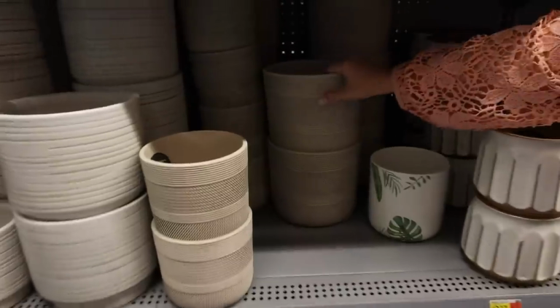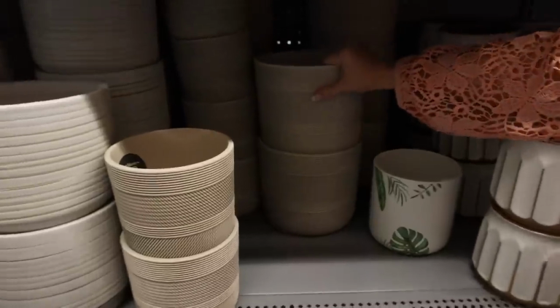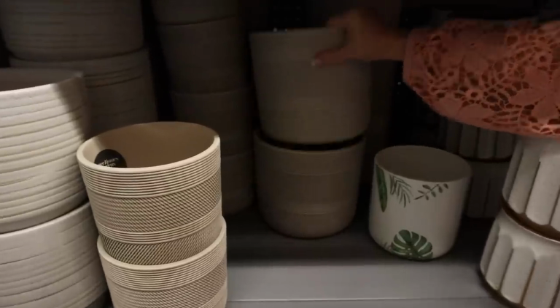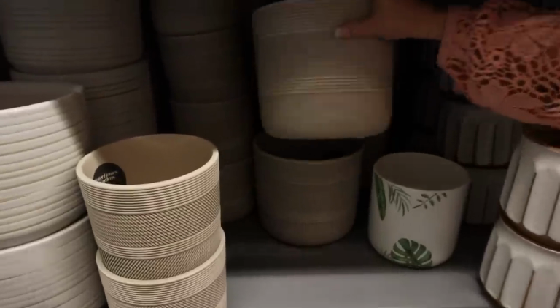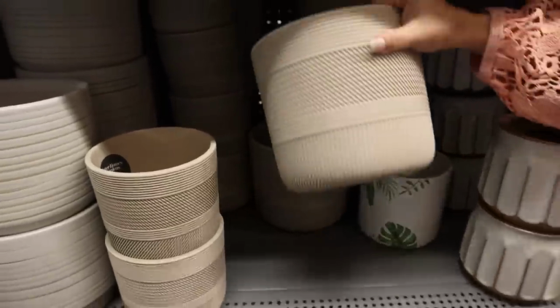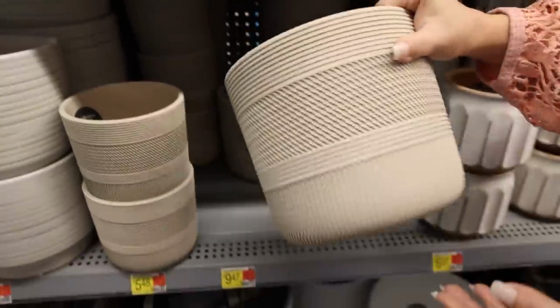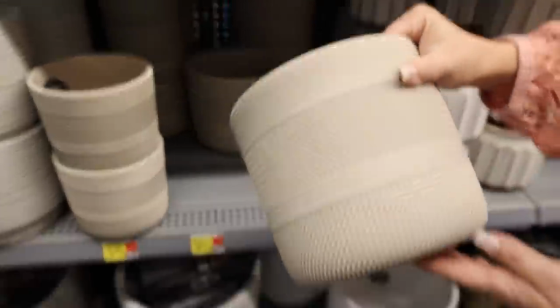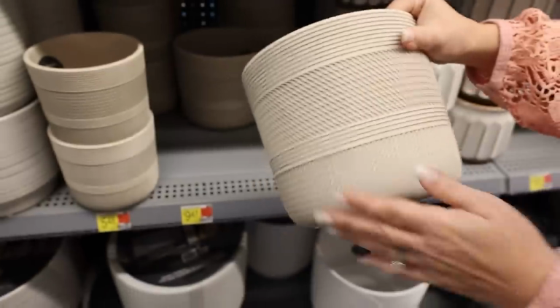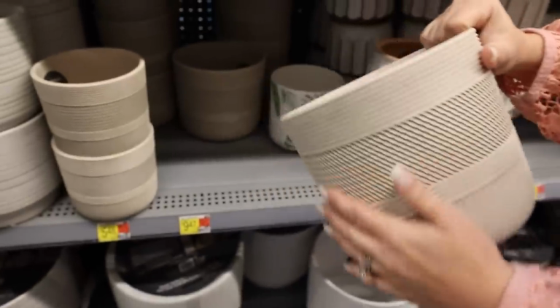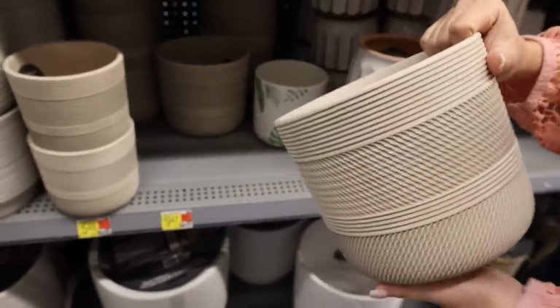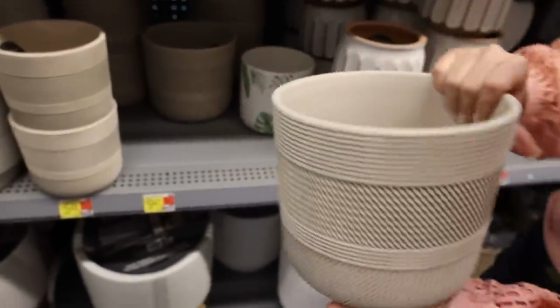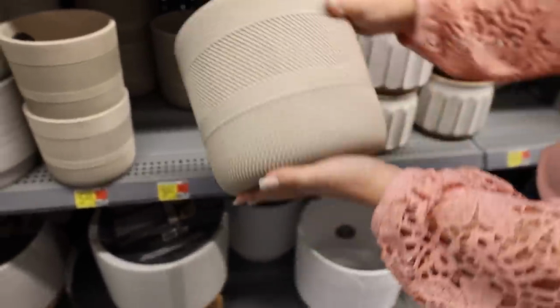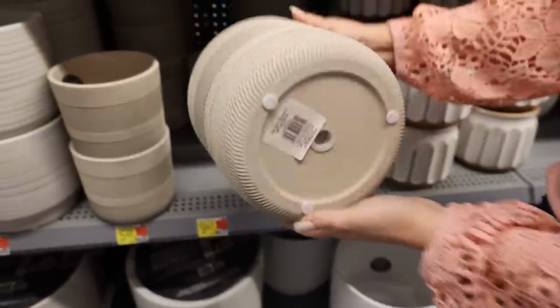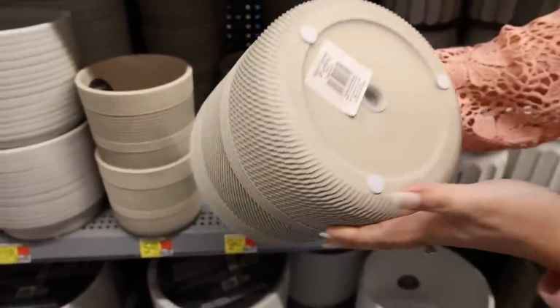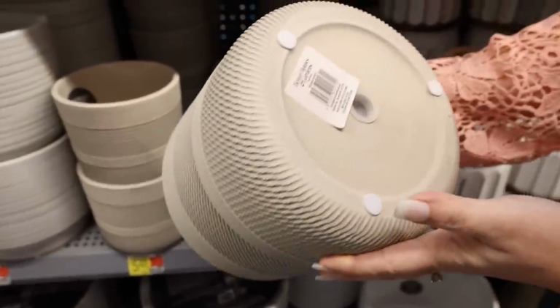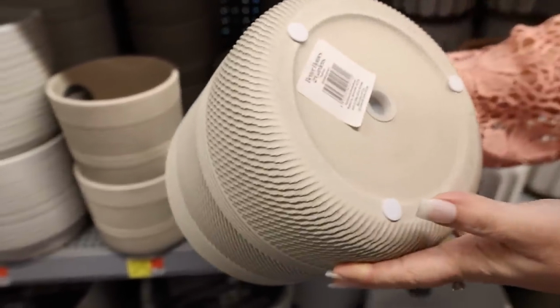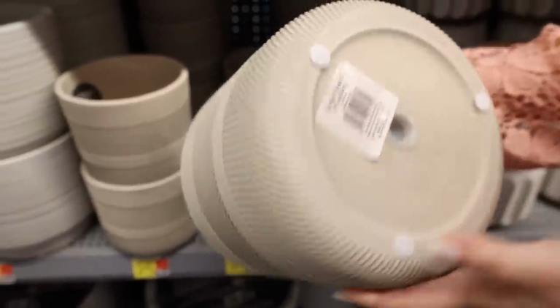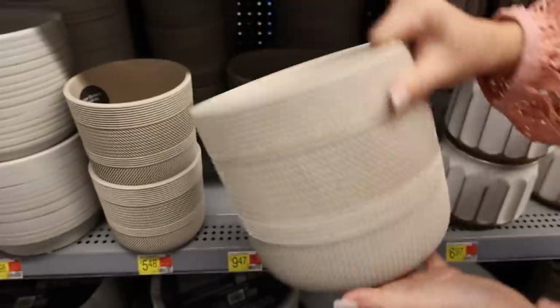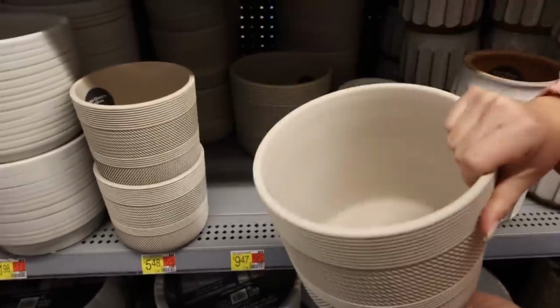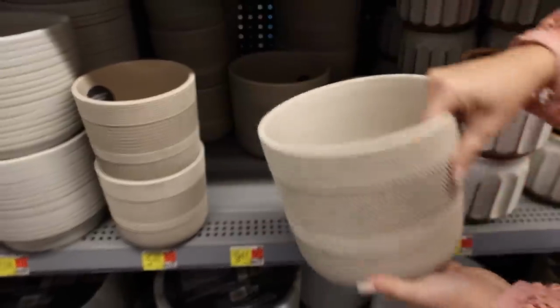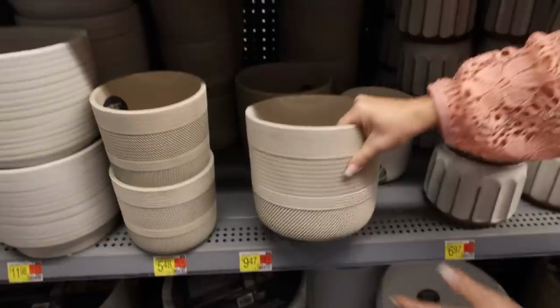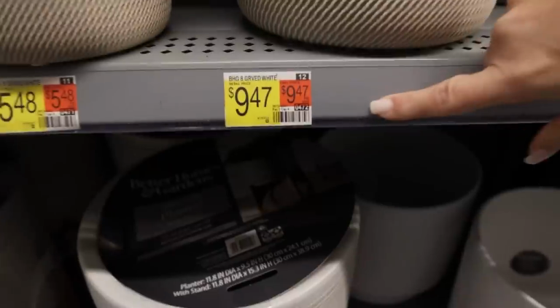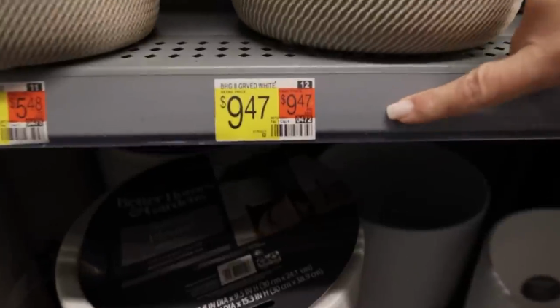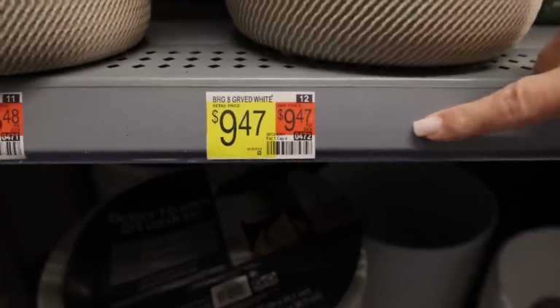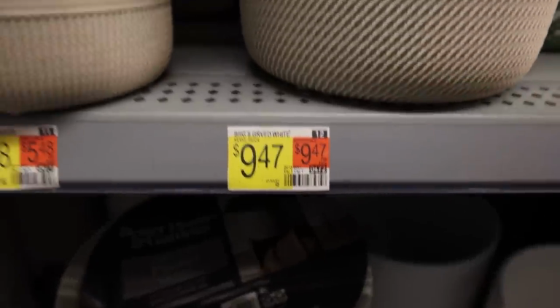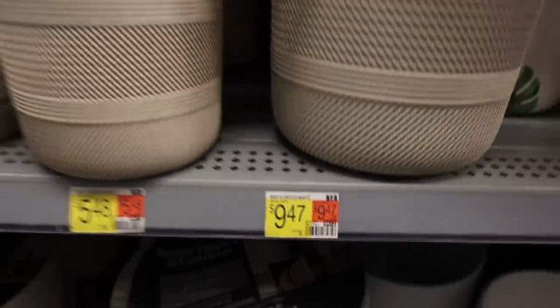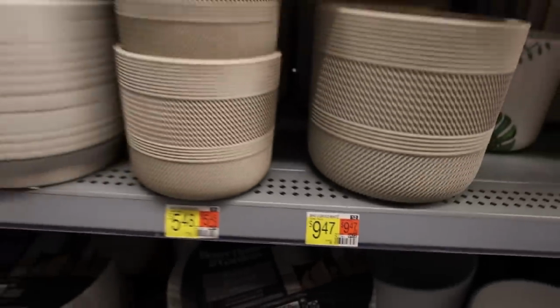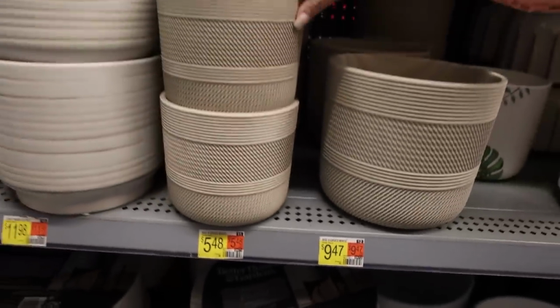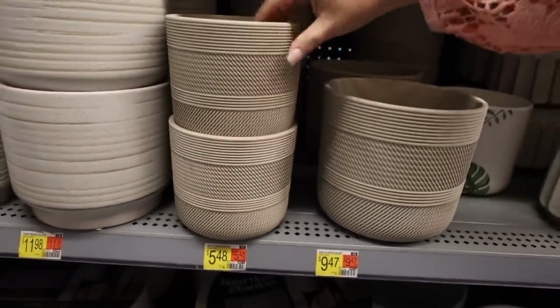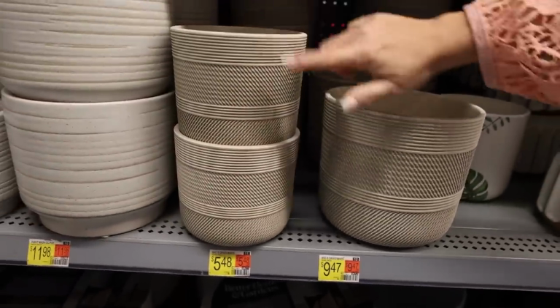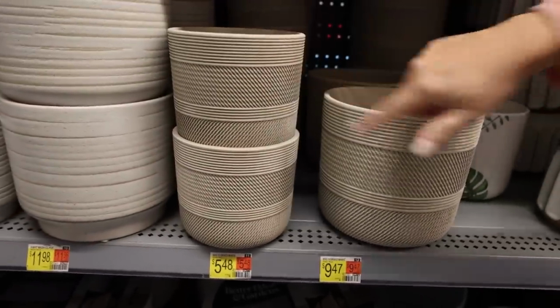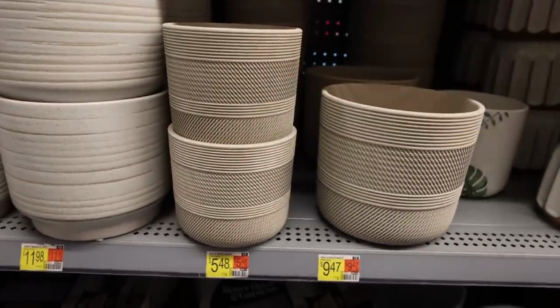This planter is so gorgeous. To me, this looks so high-end in this beige color. This is an eight-inch planter and you can get it for $9.47. They also have a smaller one for $5.48.